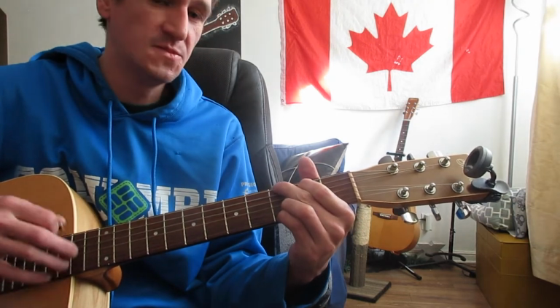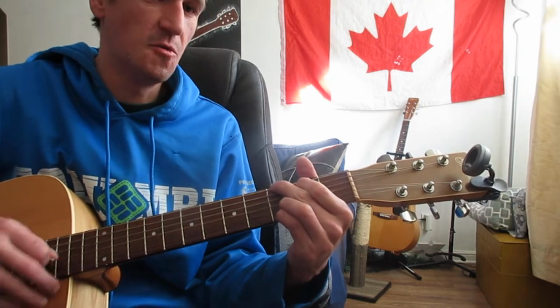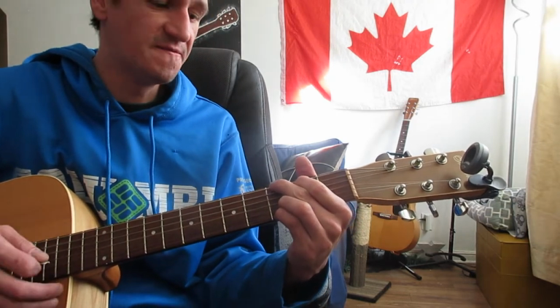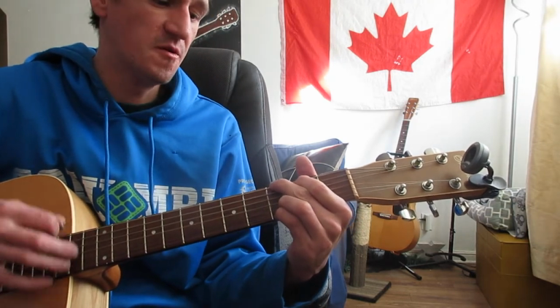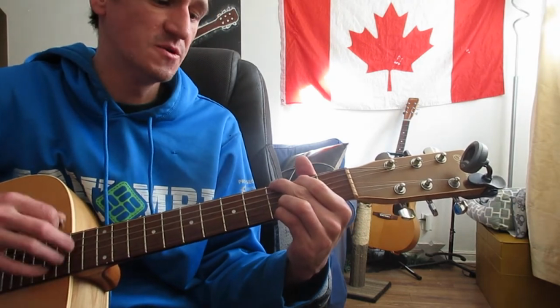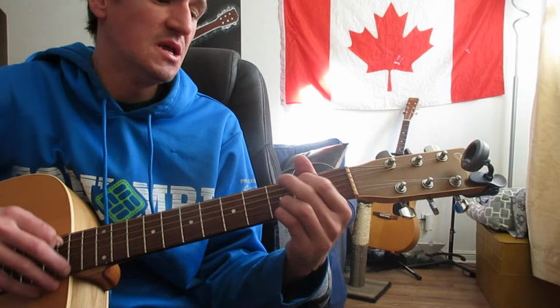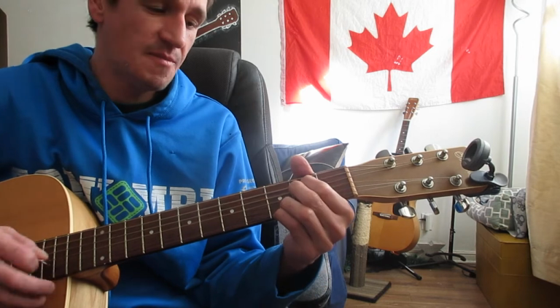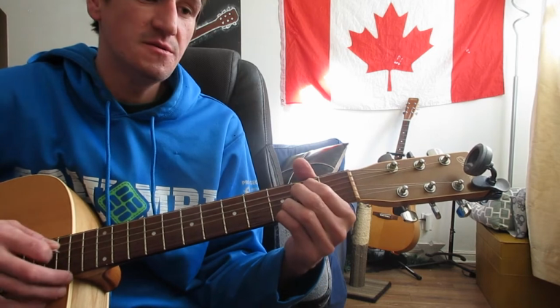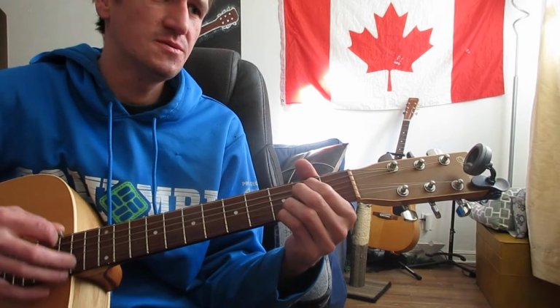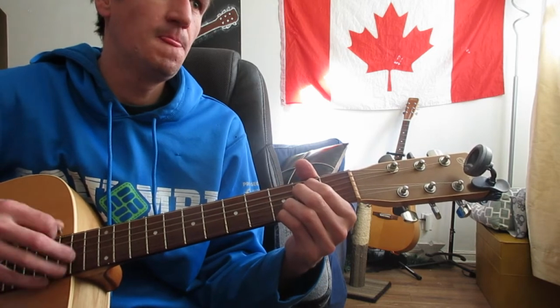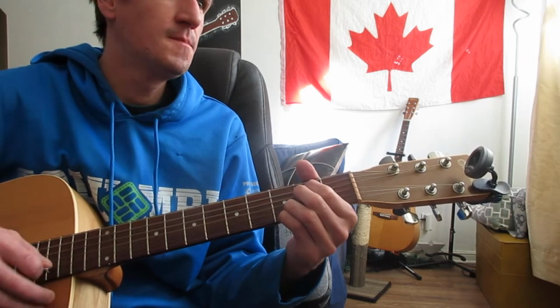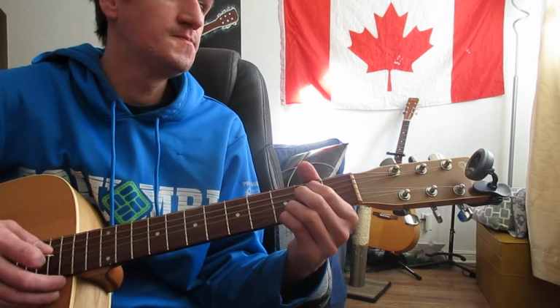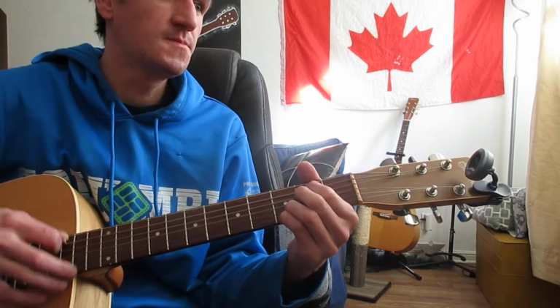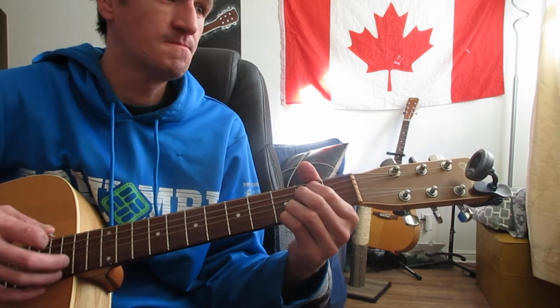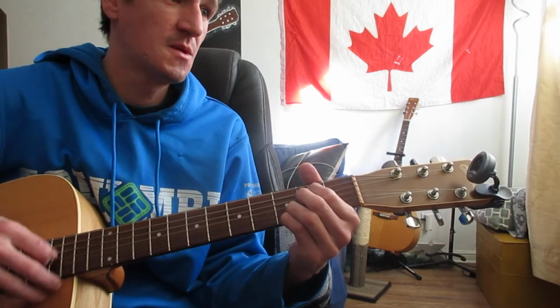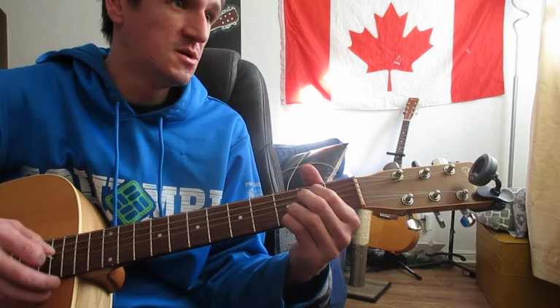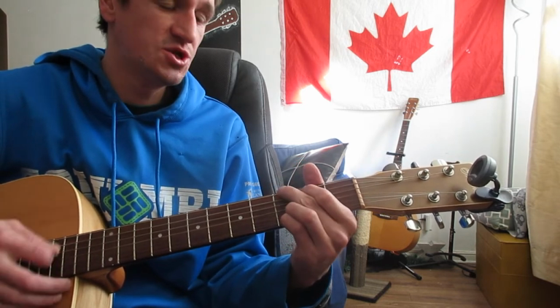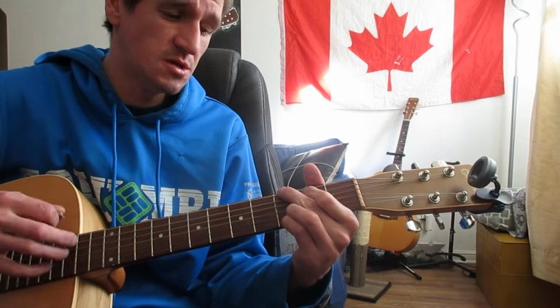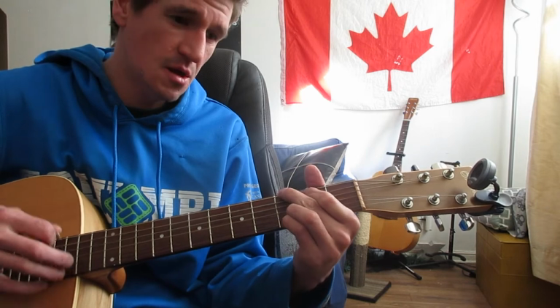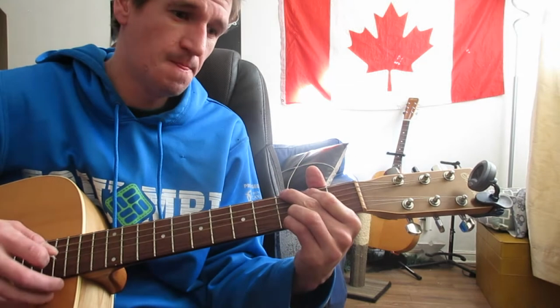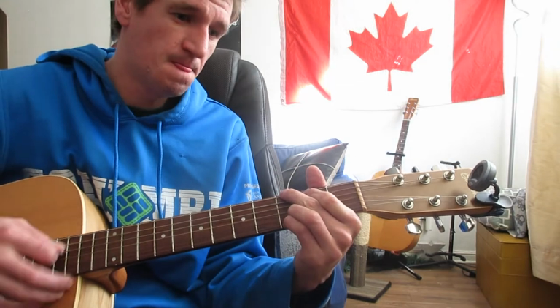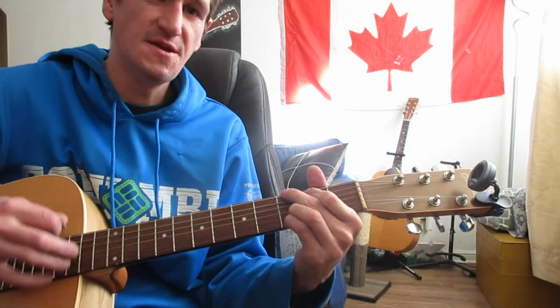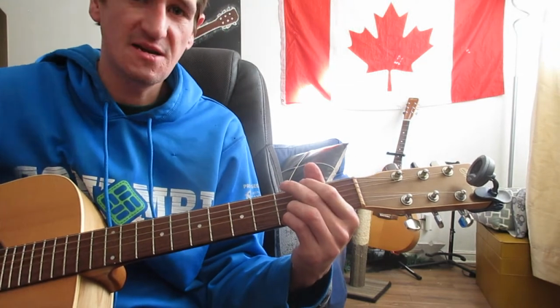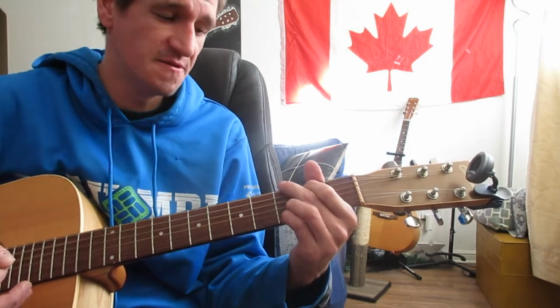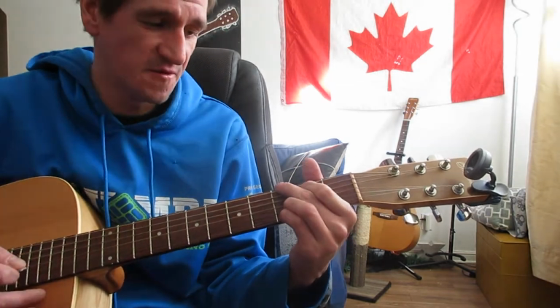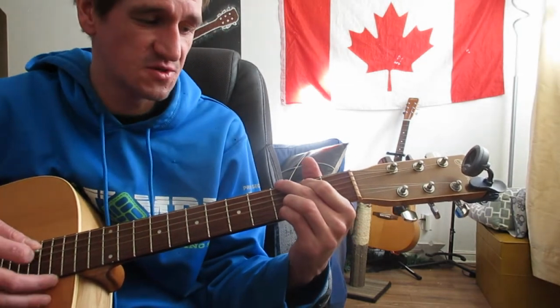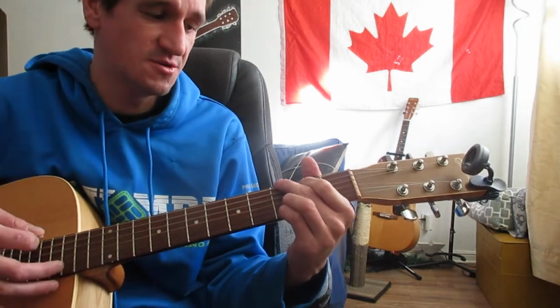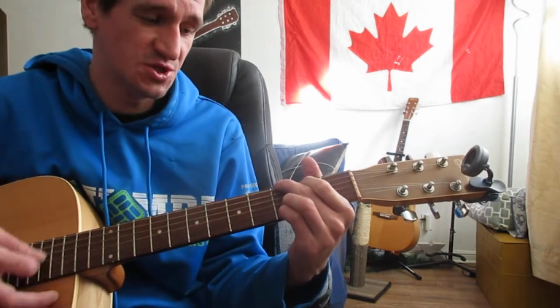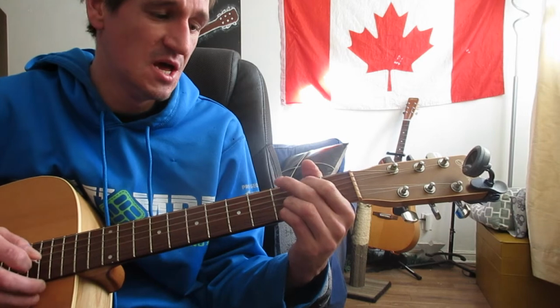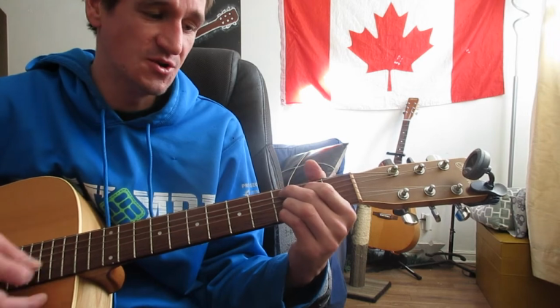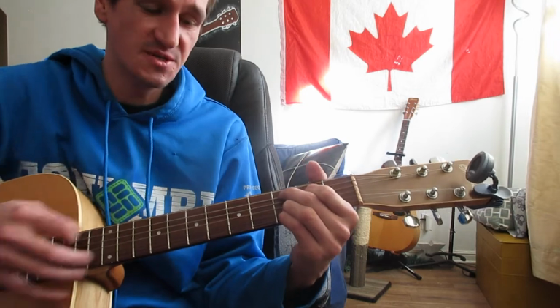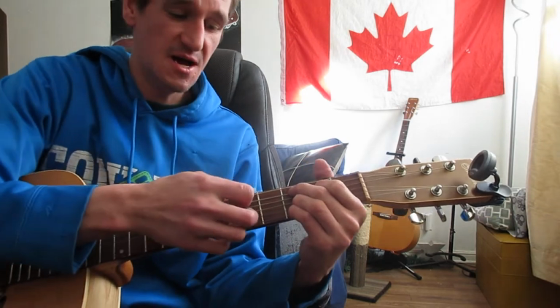So then you'll go back and forth from your E minor to your G, and then you'll go back to the verses which are just G and your C add nine.